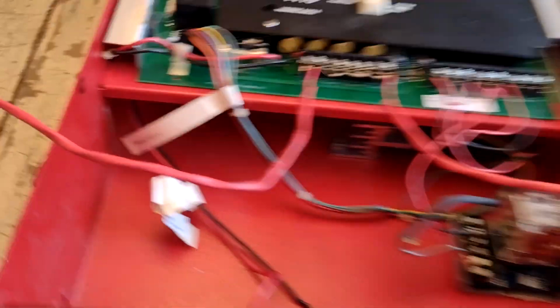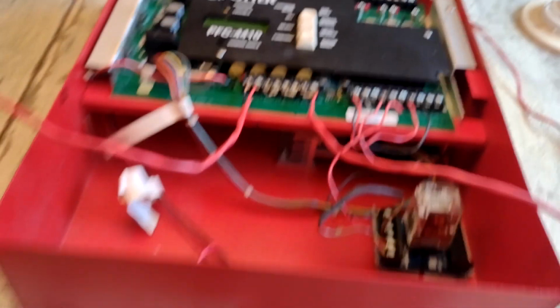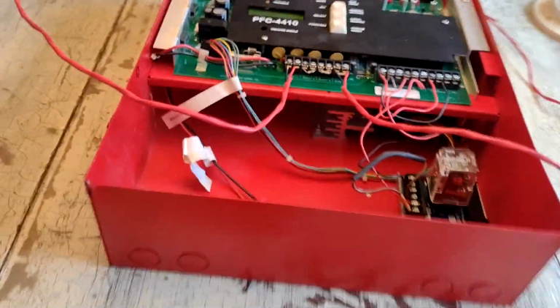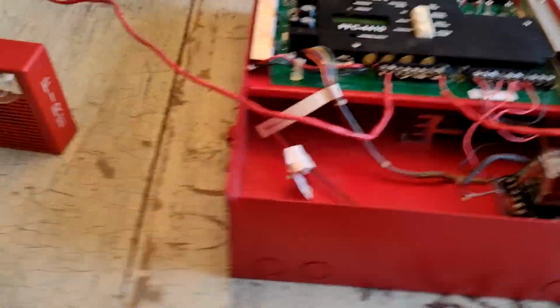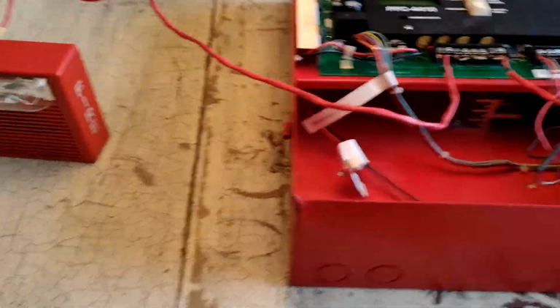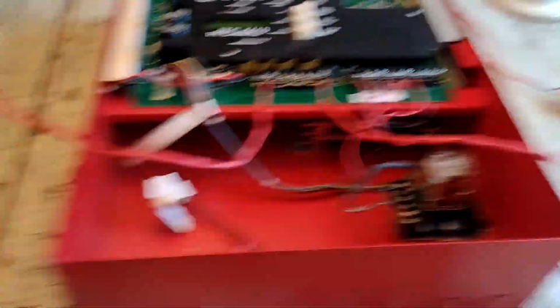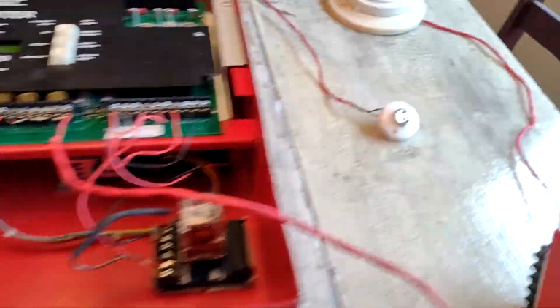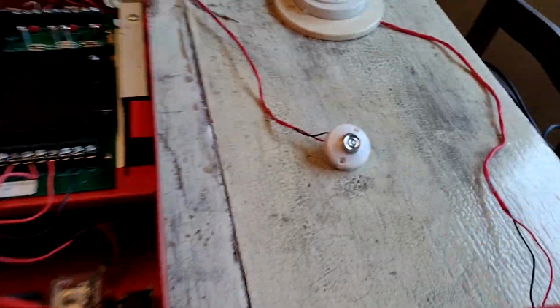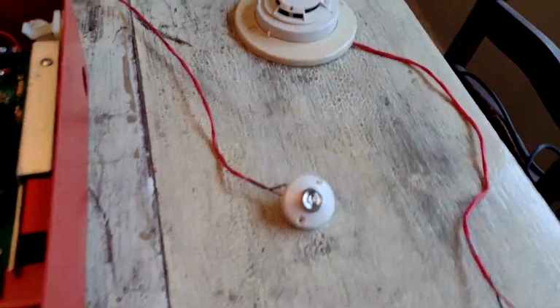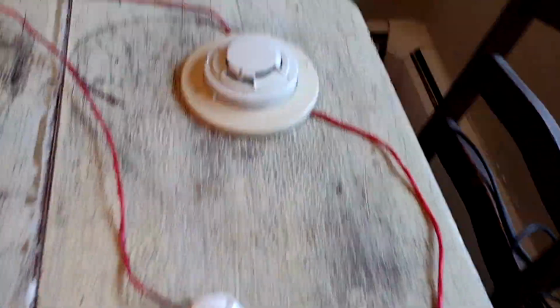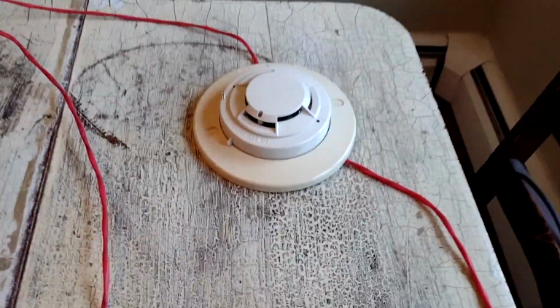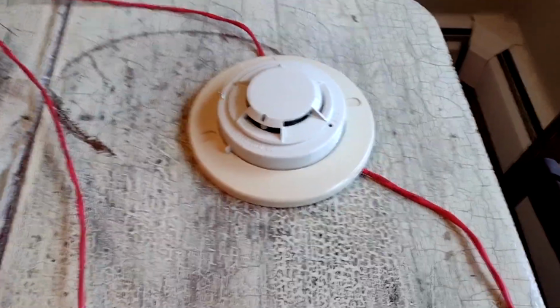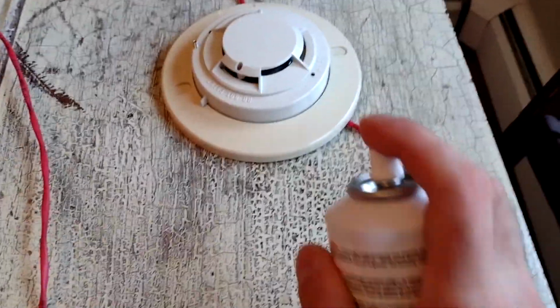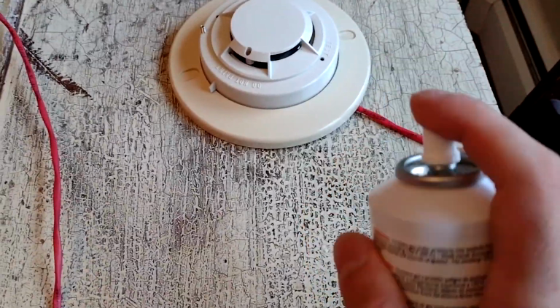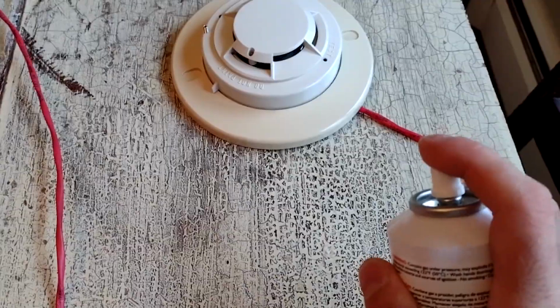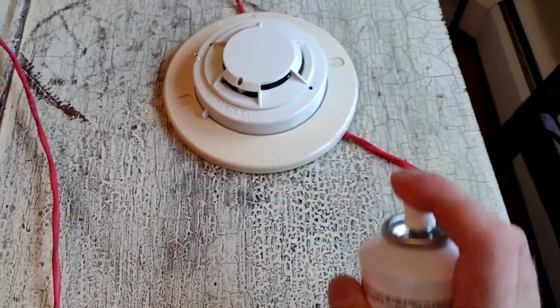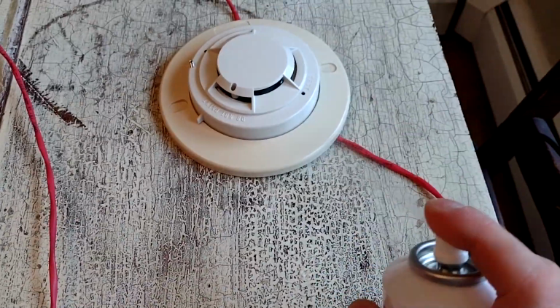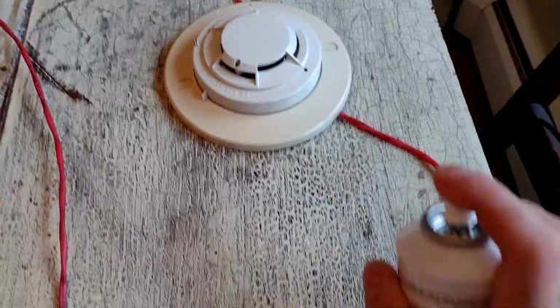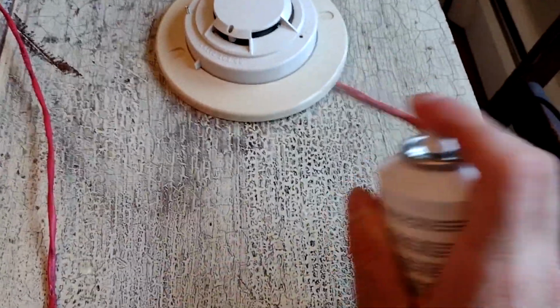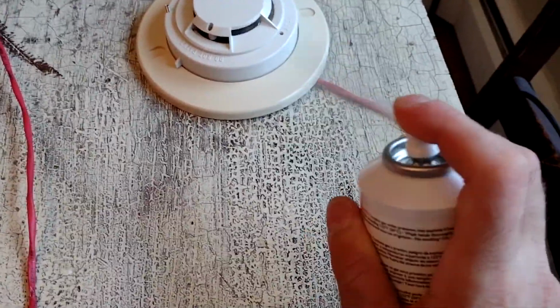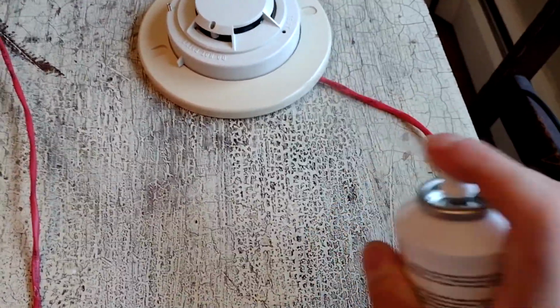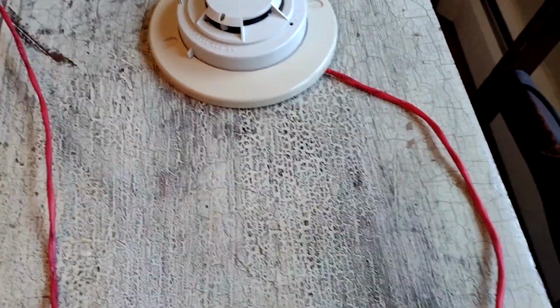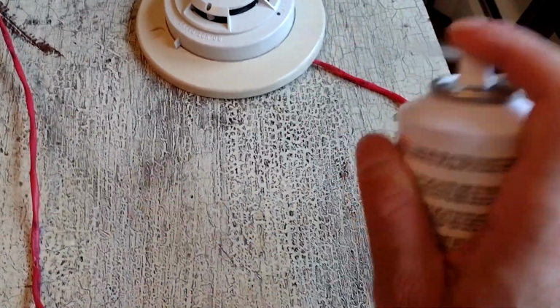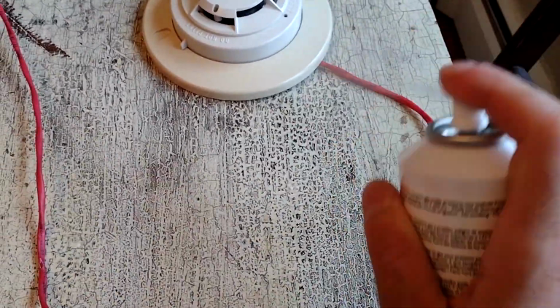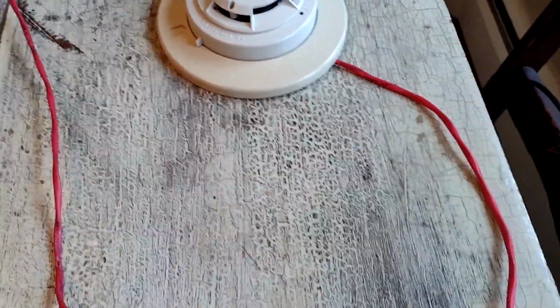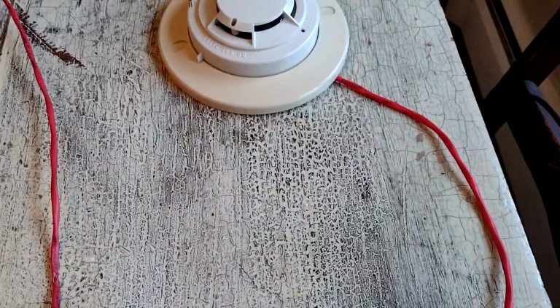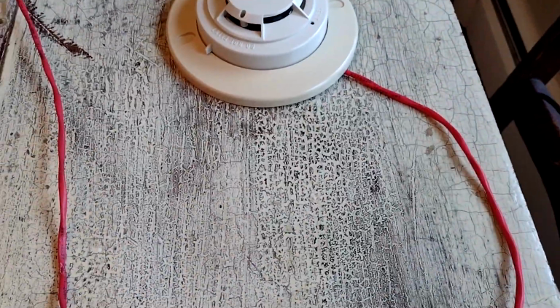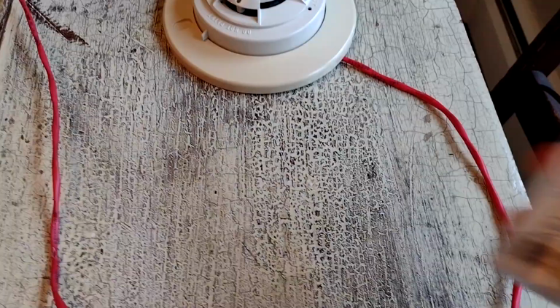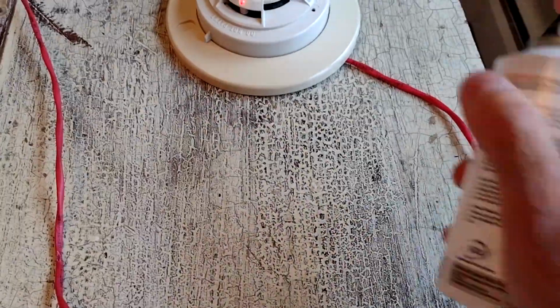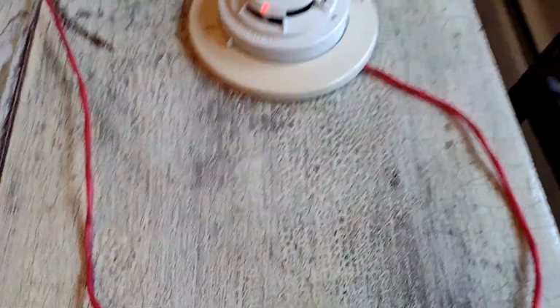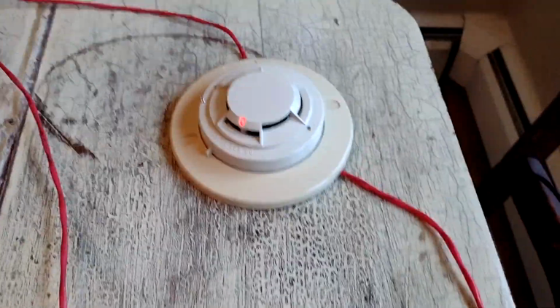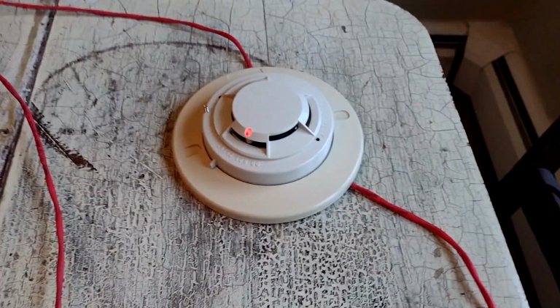So for our first alarm, I think we'll start with the smoke detector. I'm going to spray some artificial smoke right here. And it should go in. There it is.